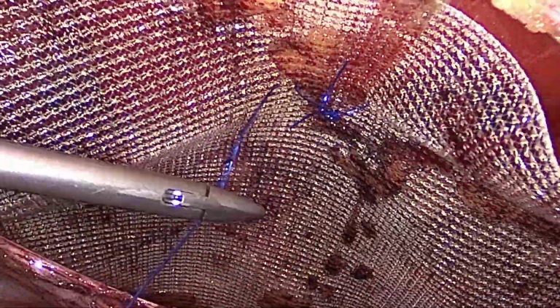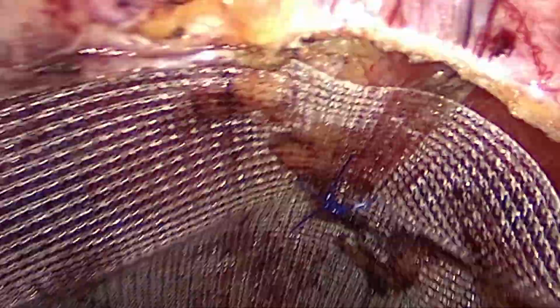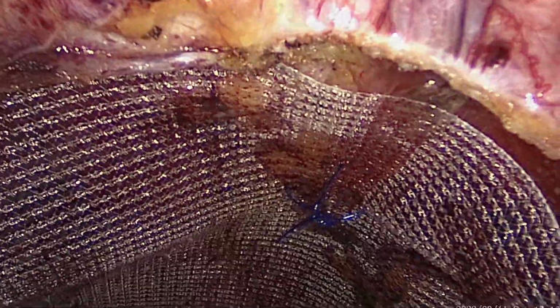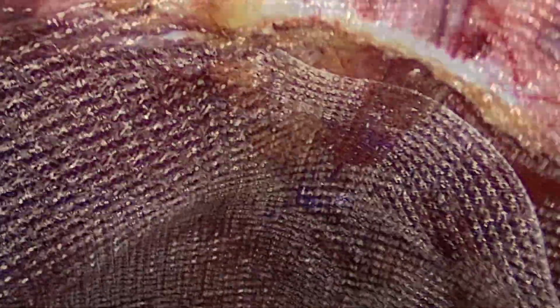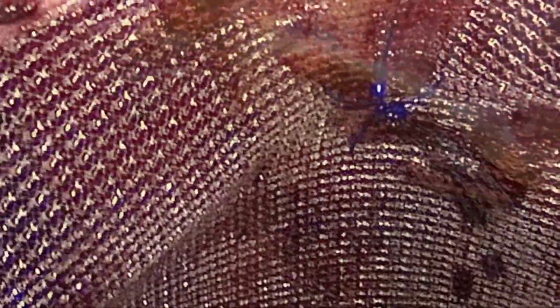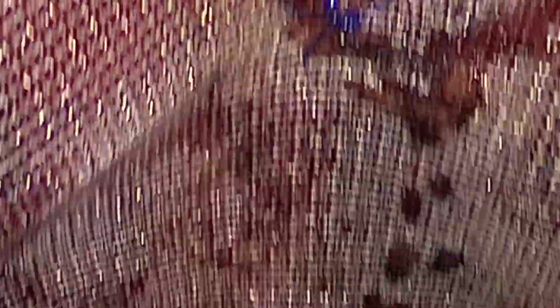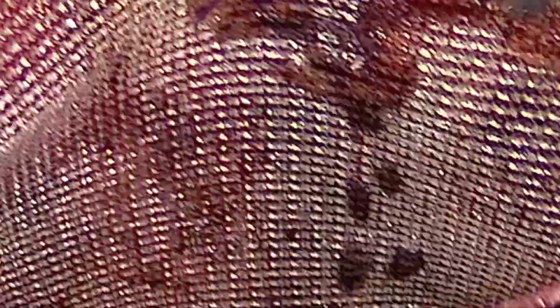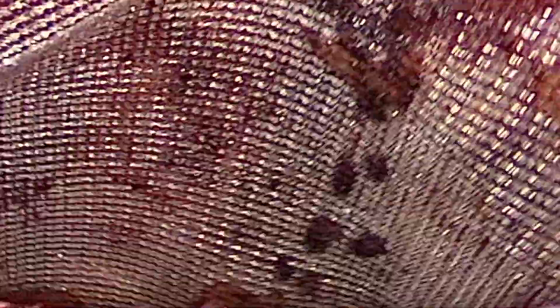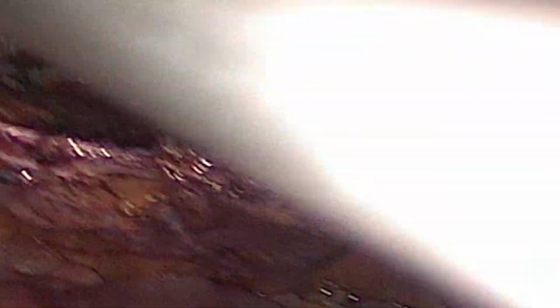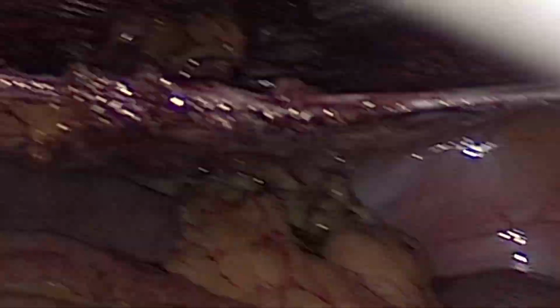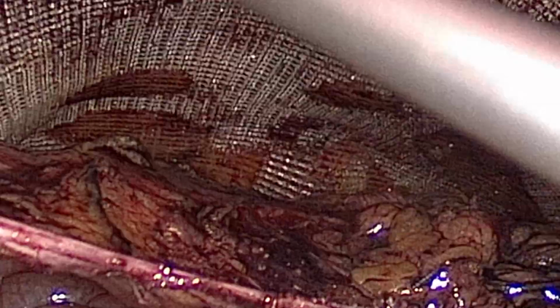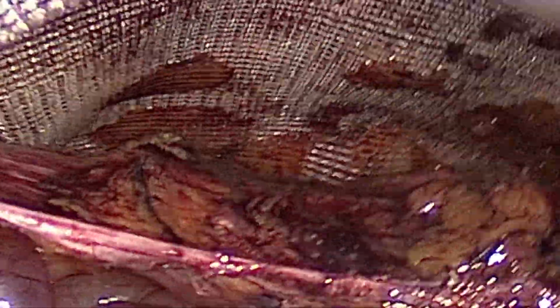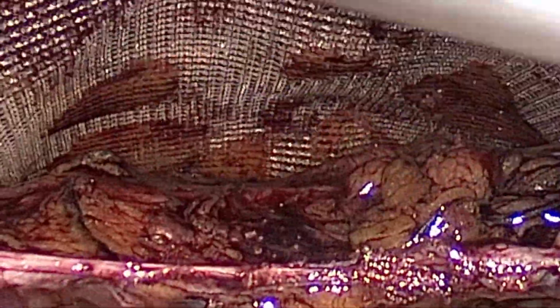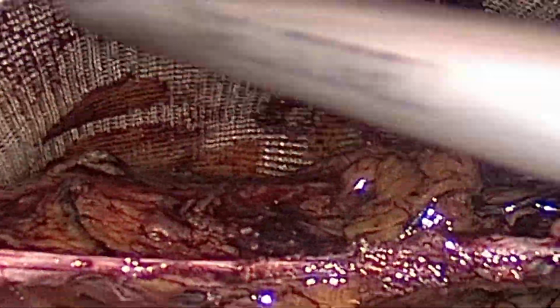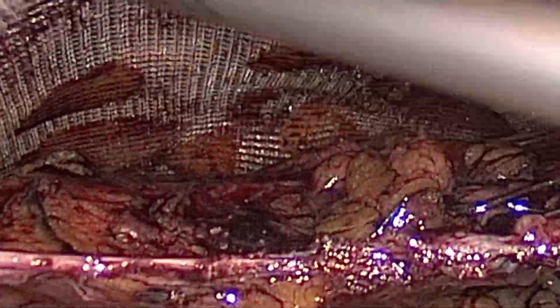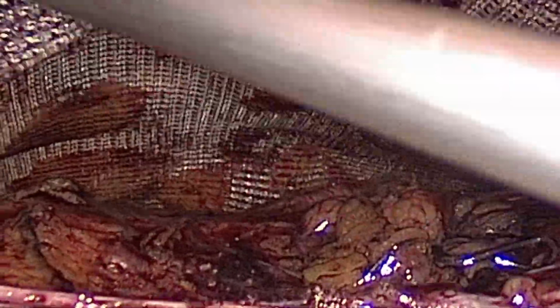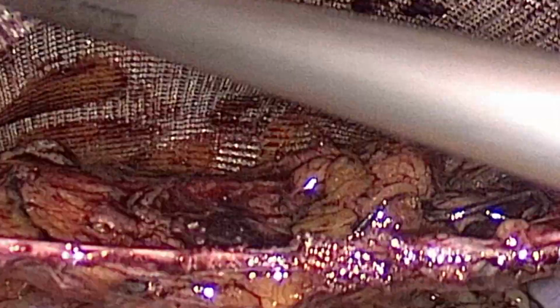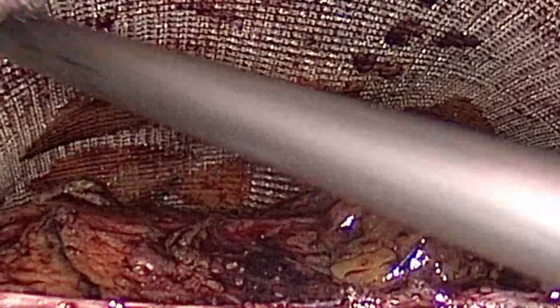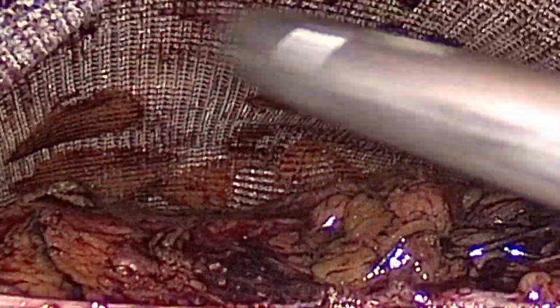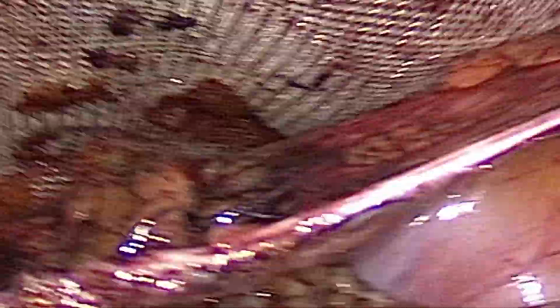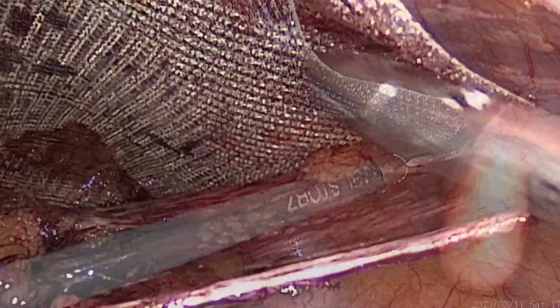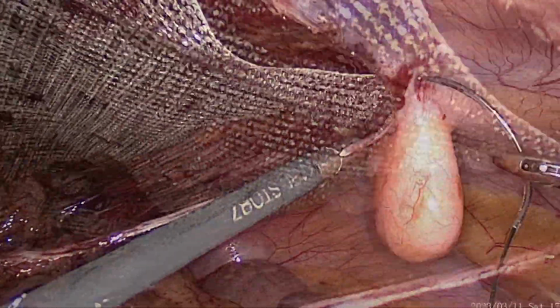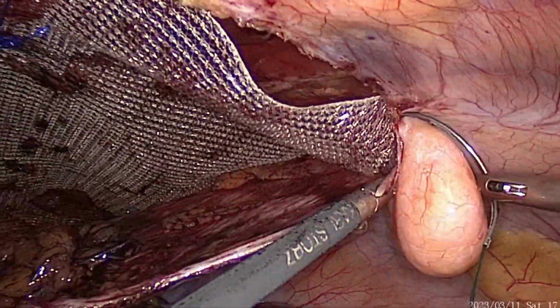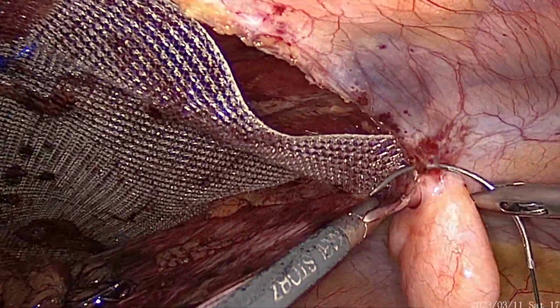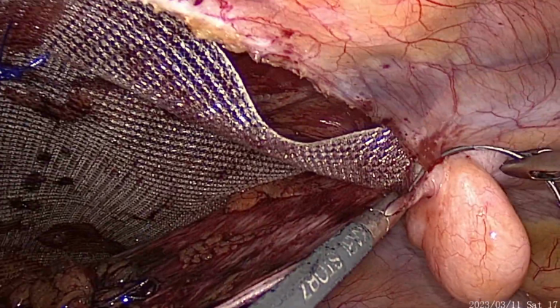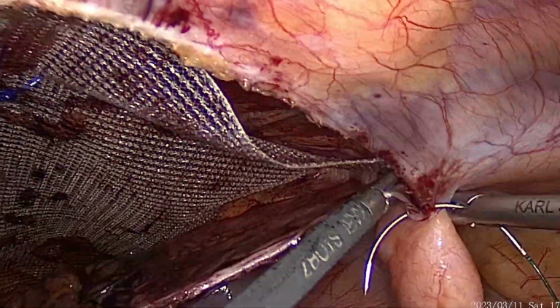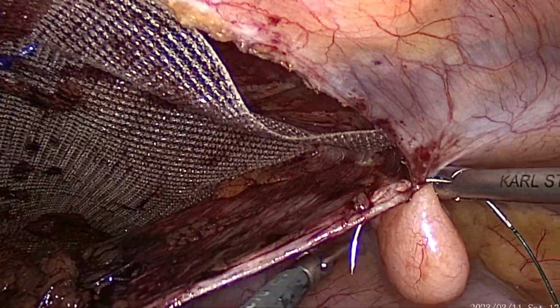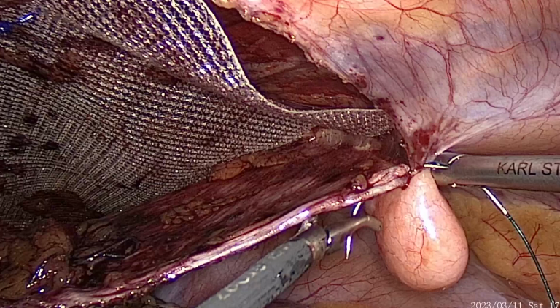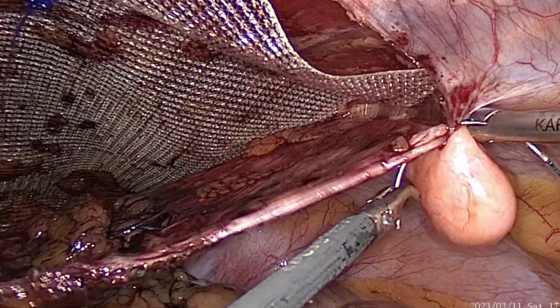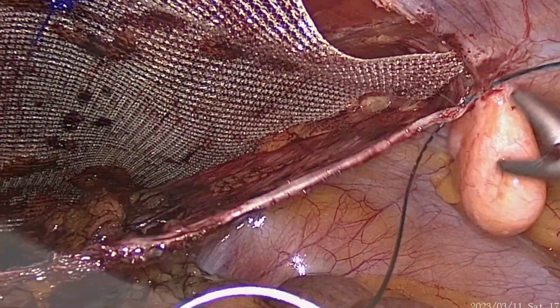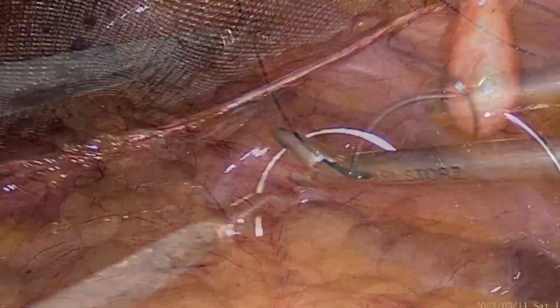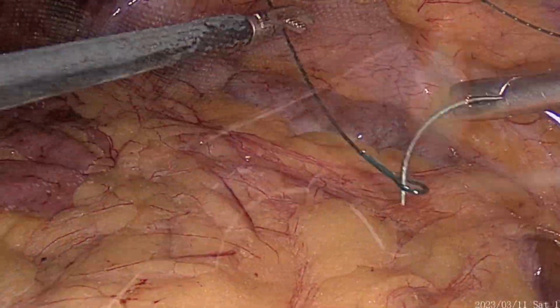A single point fixation is enough, as we feel the mesh gets sandwiched between two anatomical layers of the abdominal wall. The biomechanics of the abdominal wall keep the mesh flat and intact in the same space.